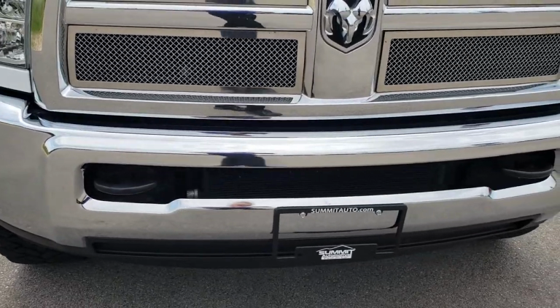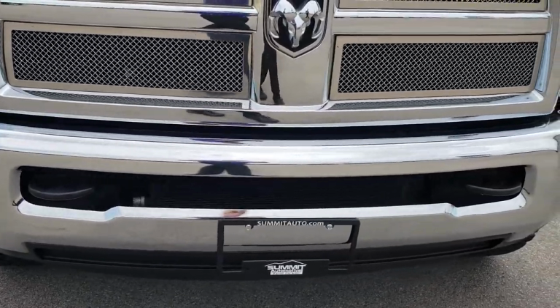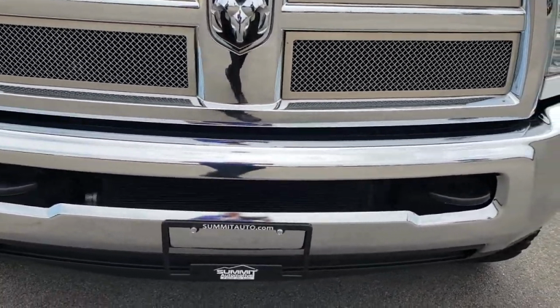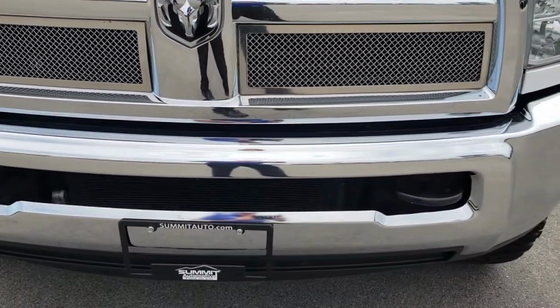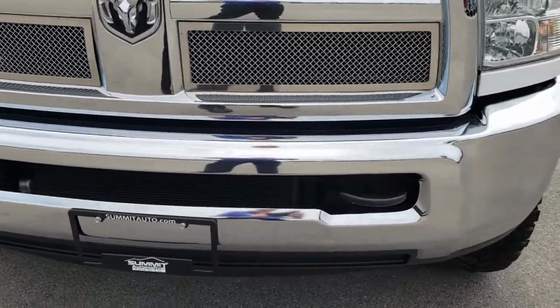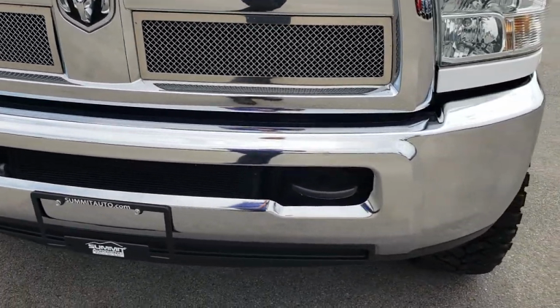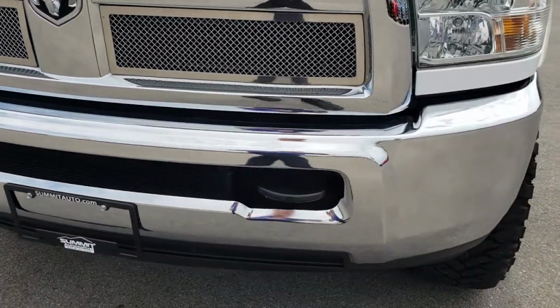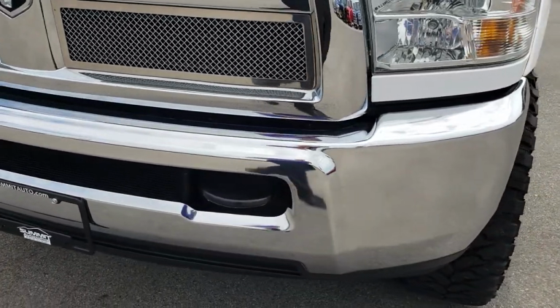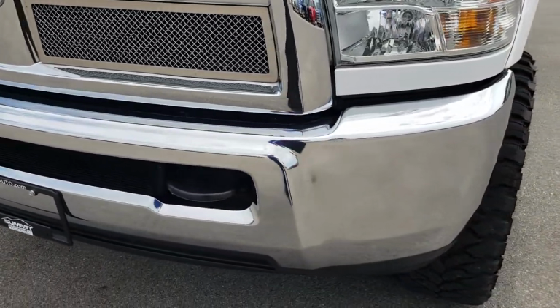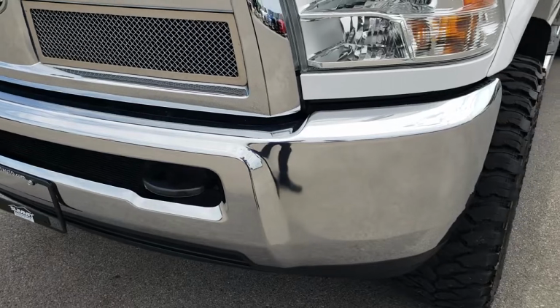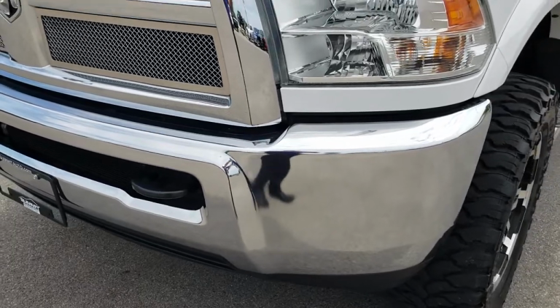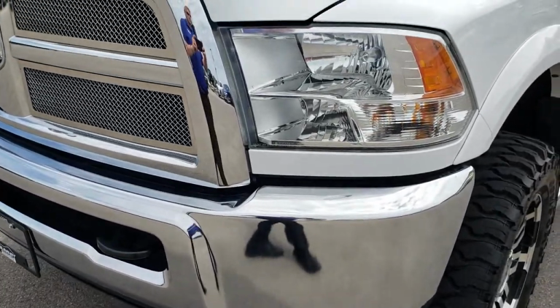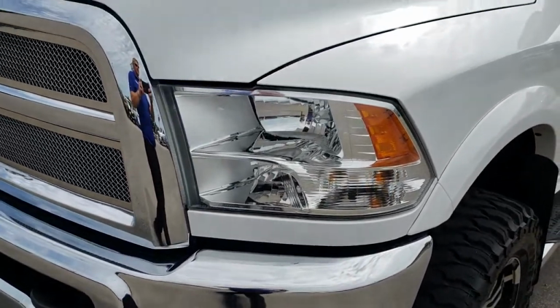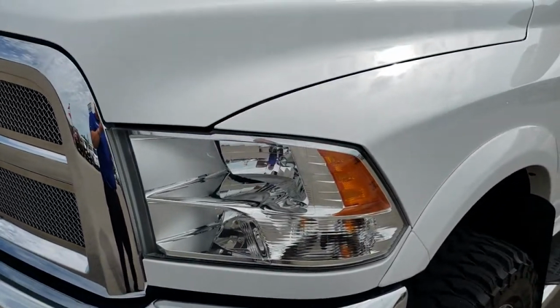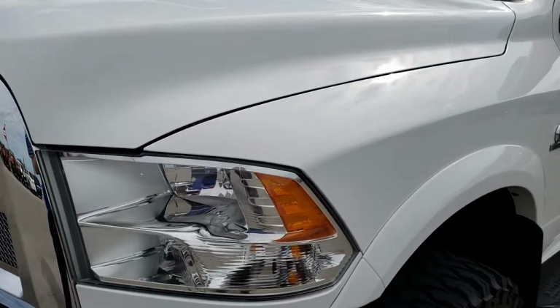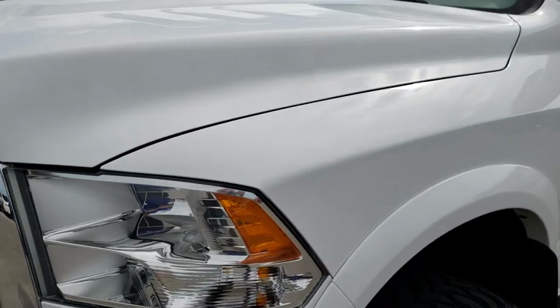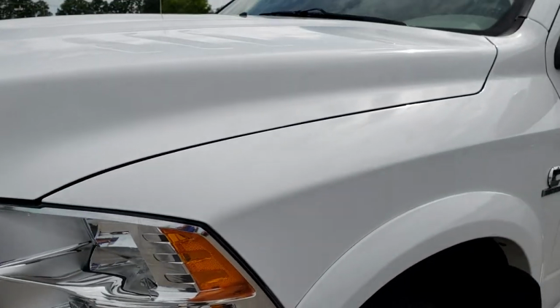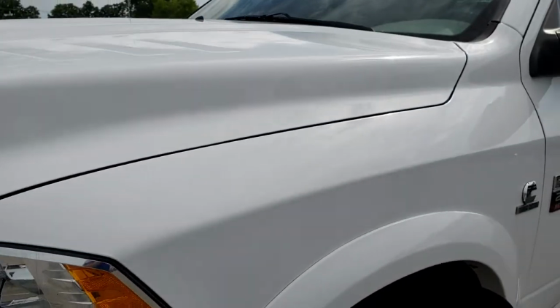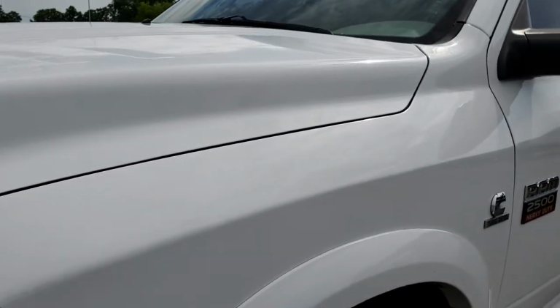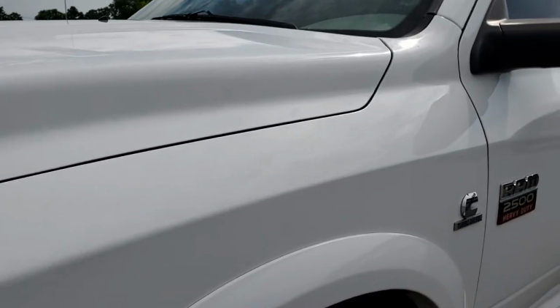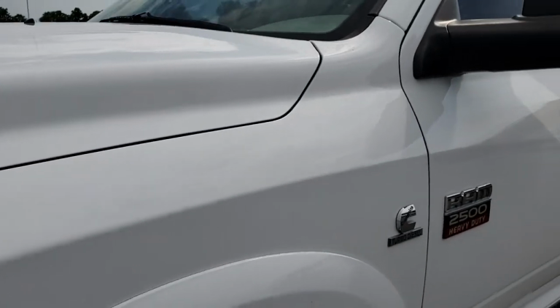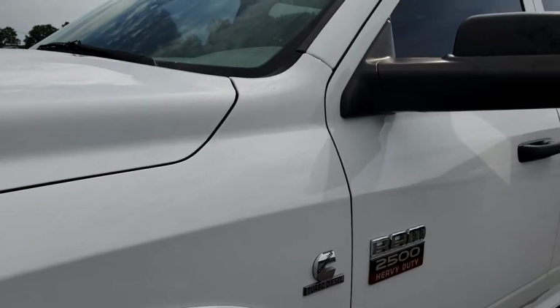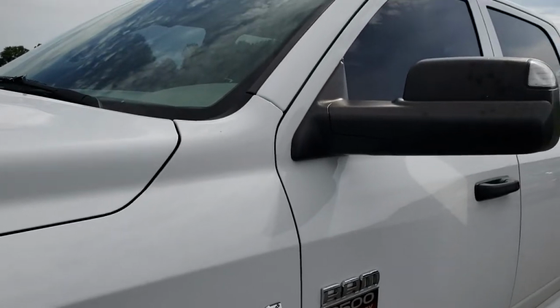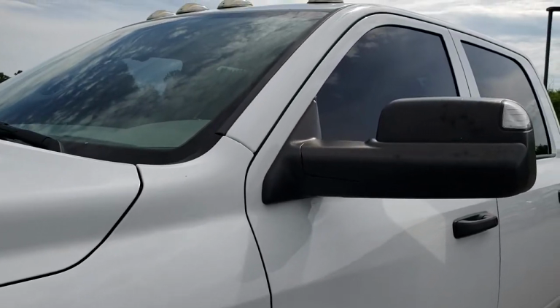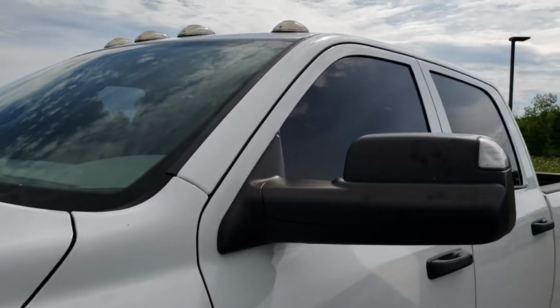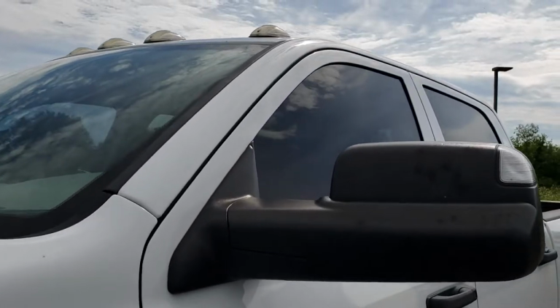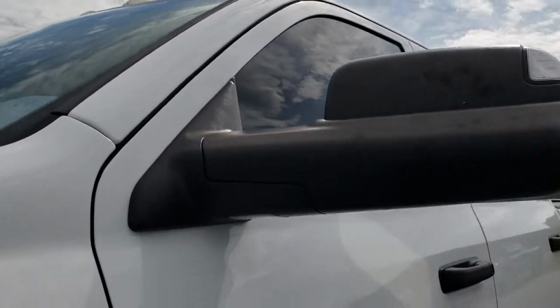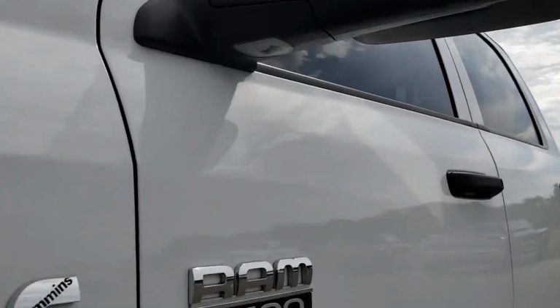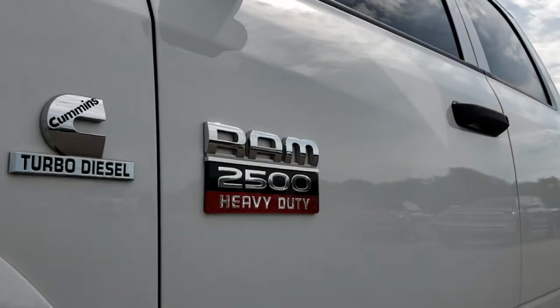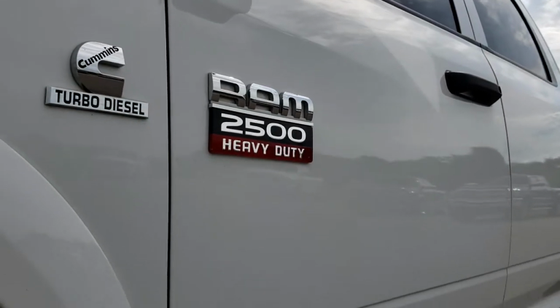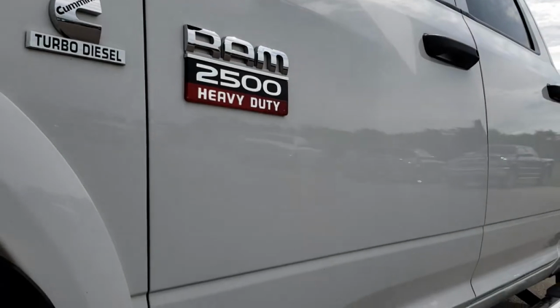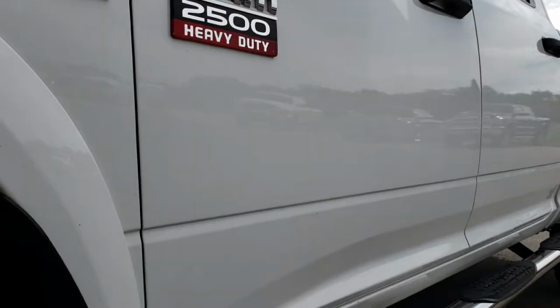We shoot all of our videos in 1080p, so if you have HD capabilities on your computer, tablet, or smartphone device, turn them on right now because it is like you're right here looking at the truck with me — and definitely your best way to look at the vehicle before you get here.